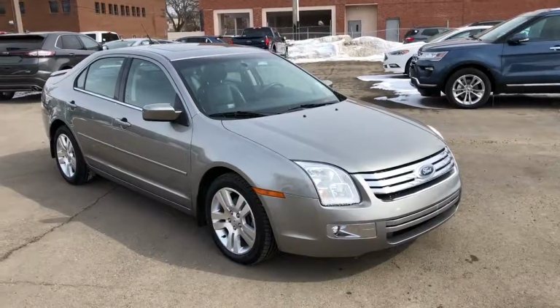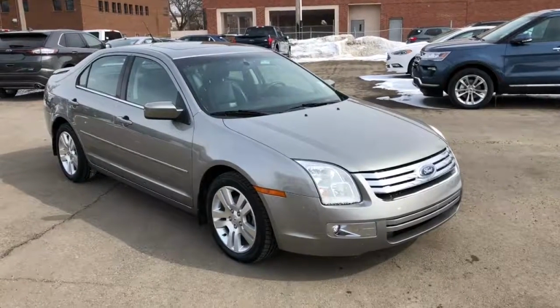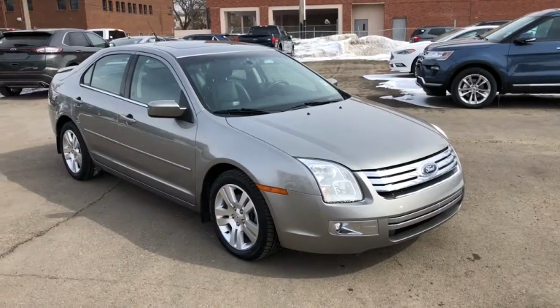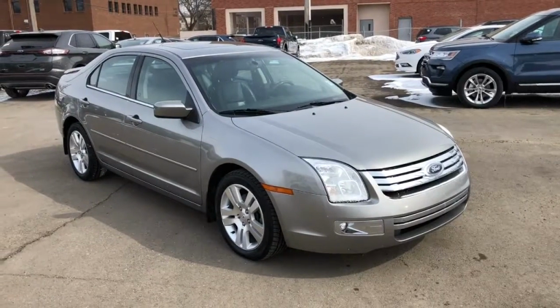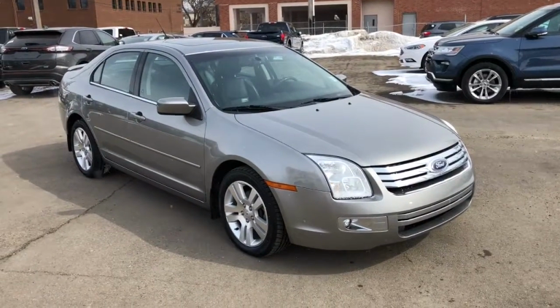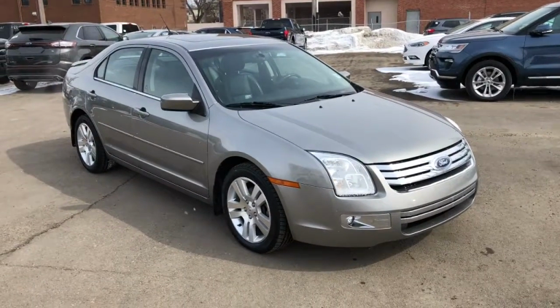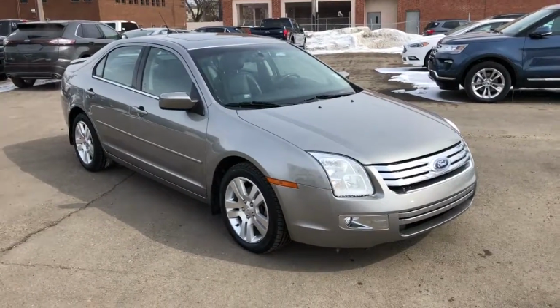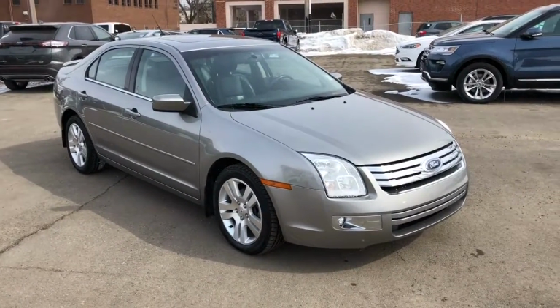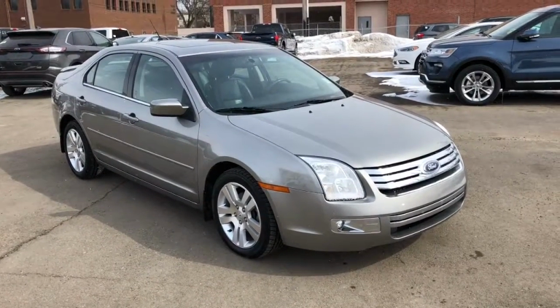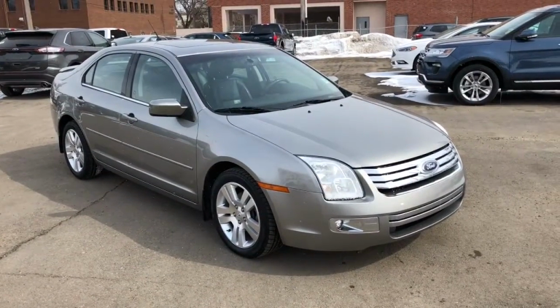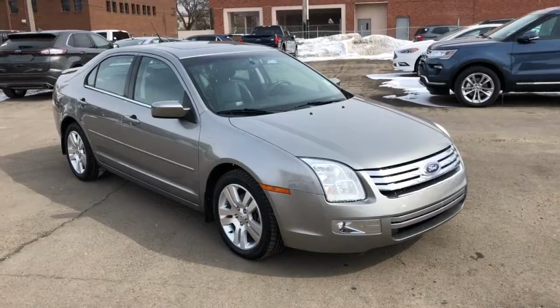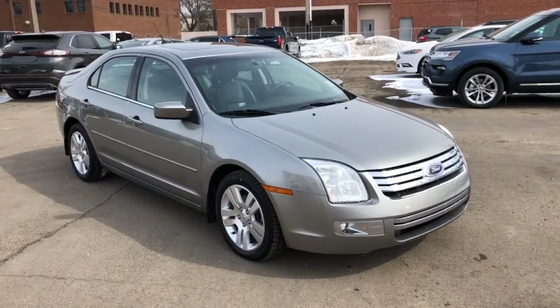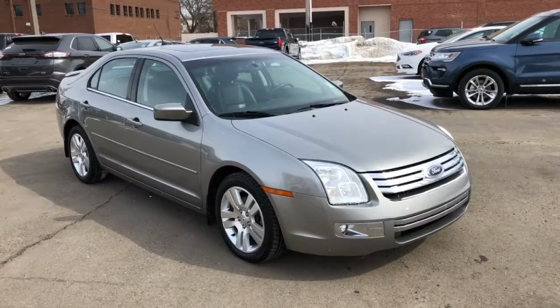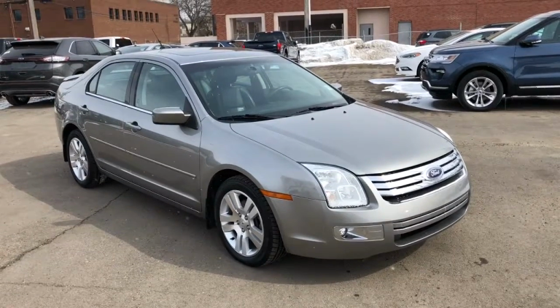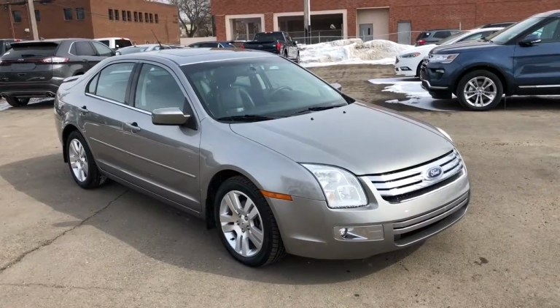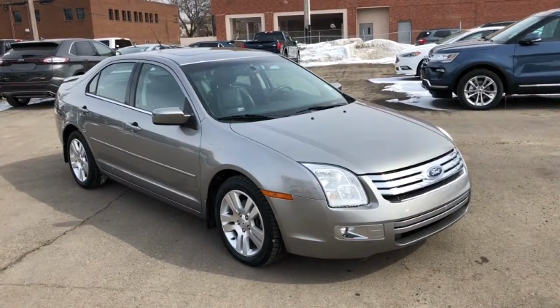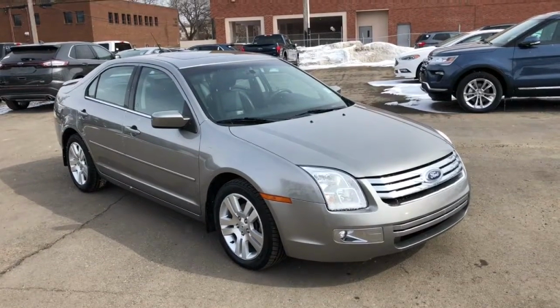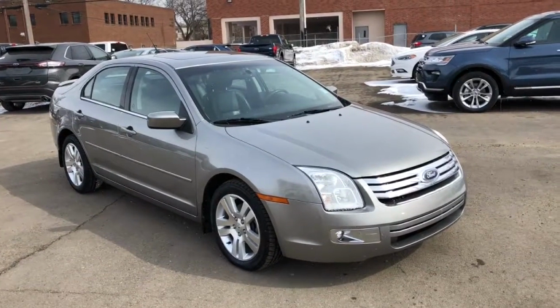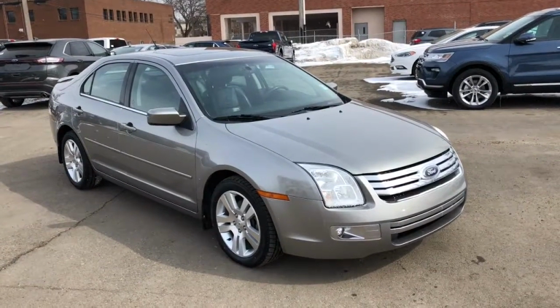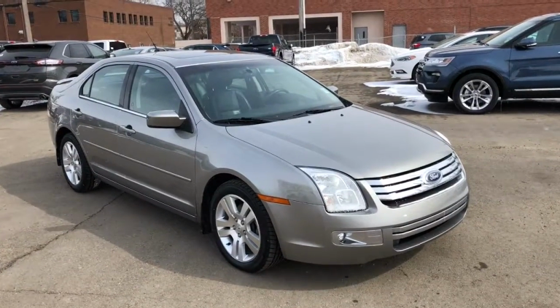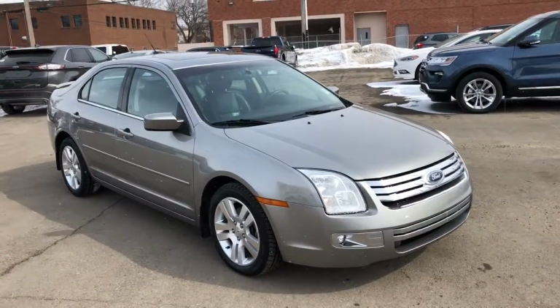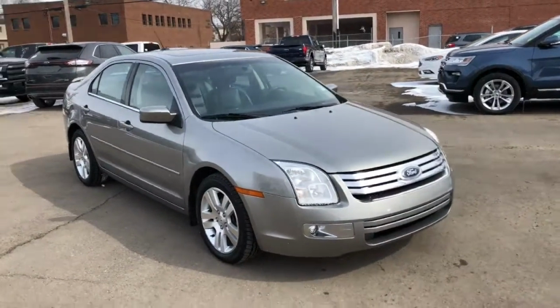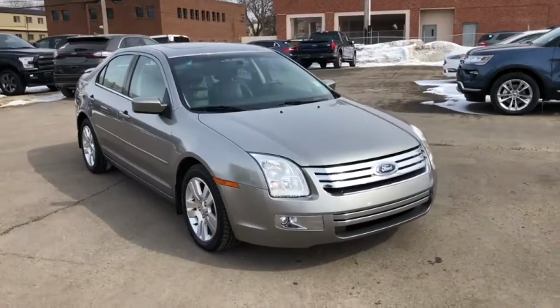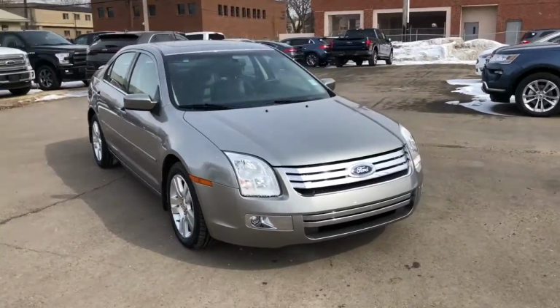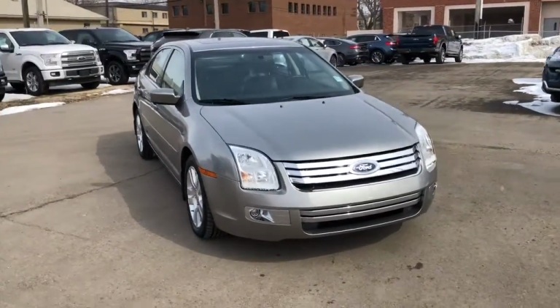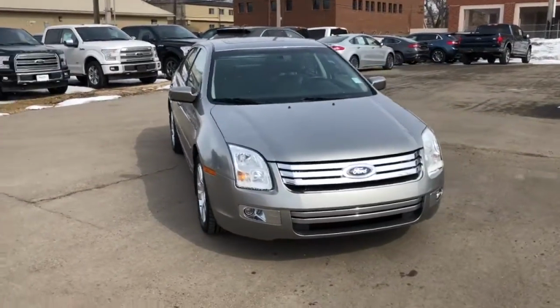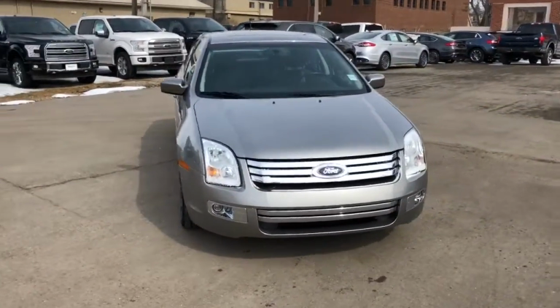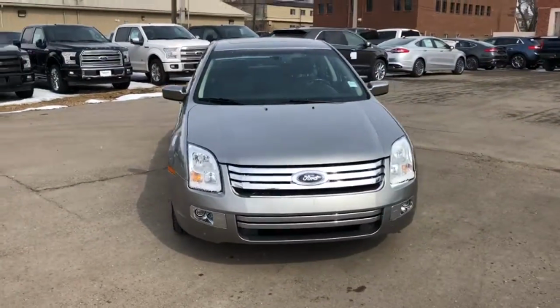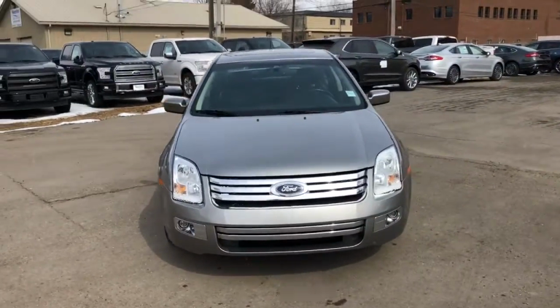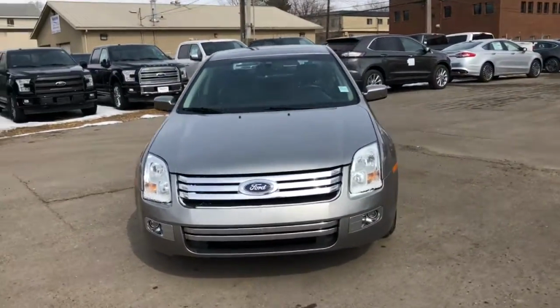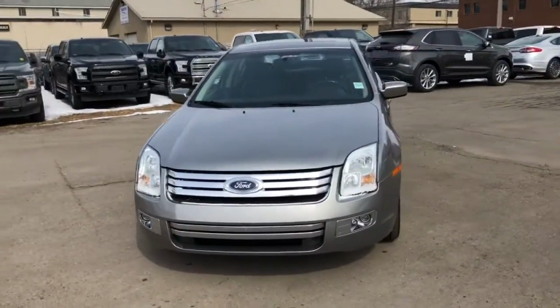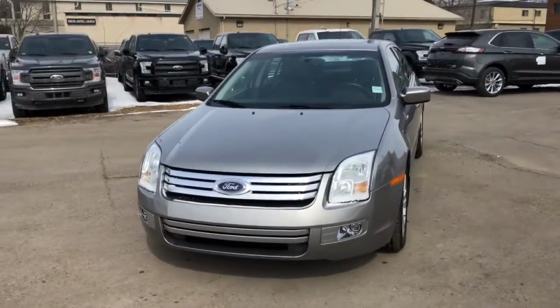Hey, it's Lindsay once again at Waterloo Ford Lincoln. Today I'm giving you a quick look at this 2008 Ford Fusion in grey. This Ford Fusion has a 3-liter V6 in it with automatic transmission and all-wheel drive.